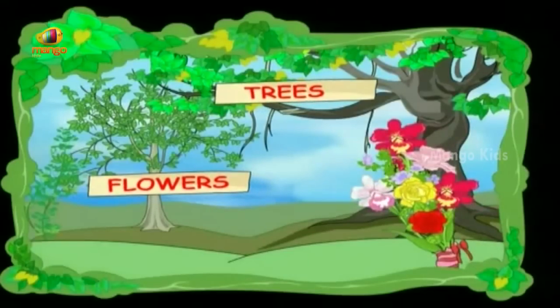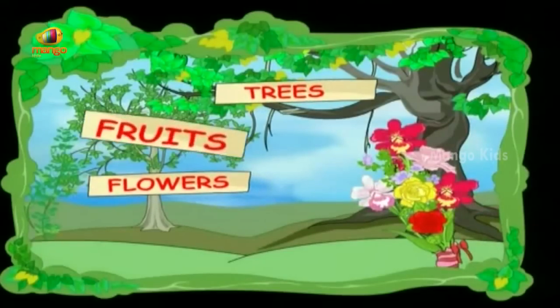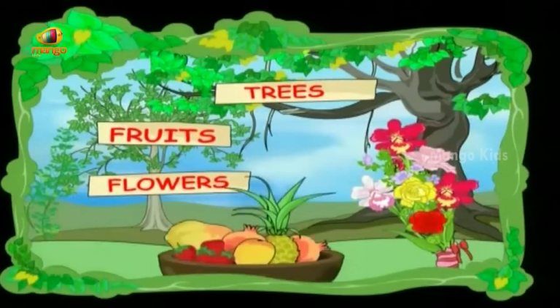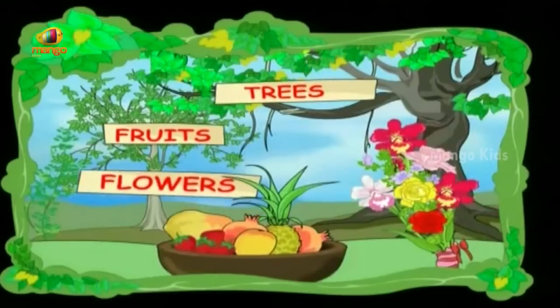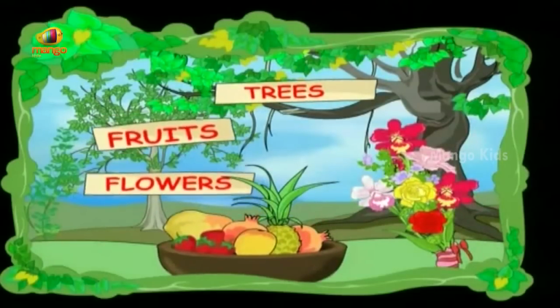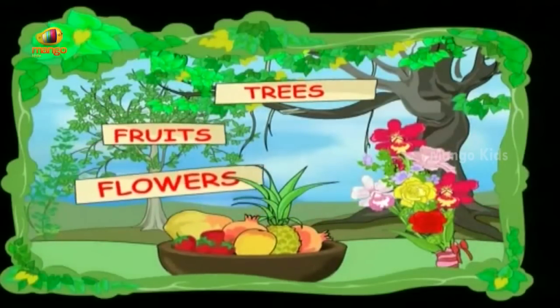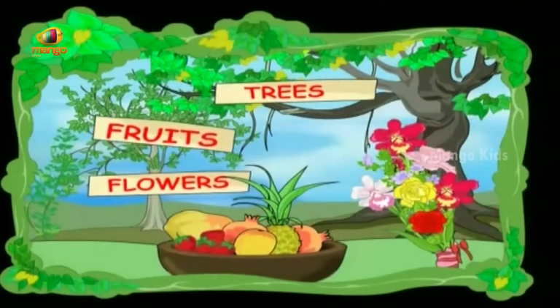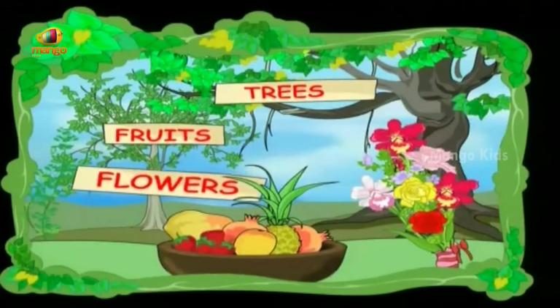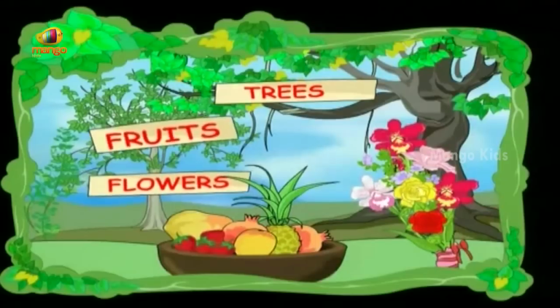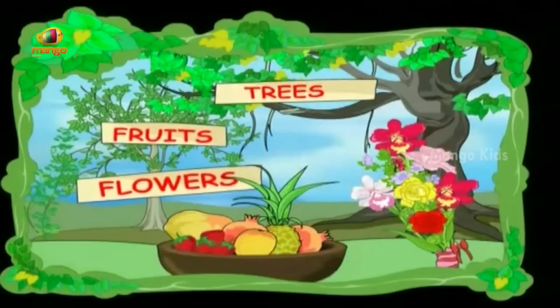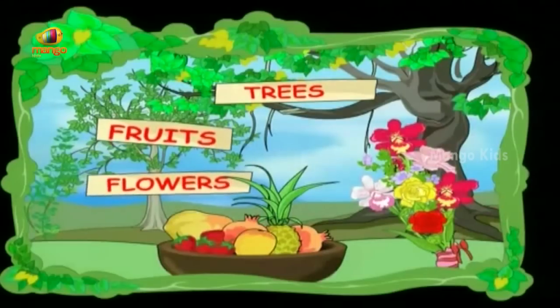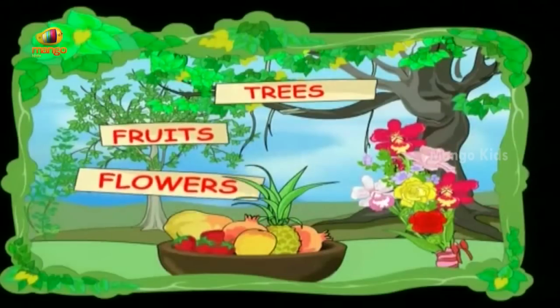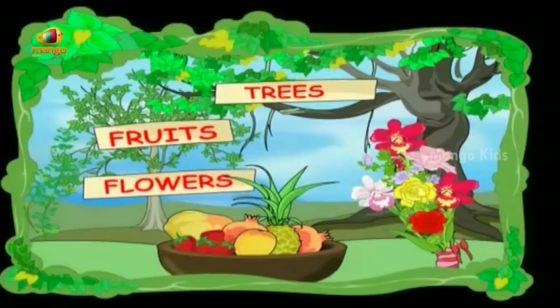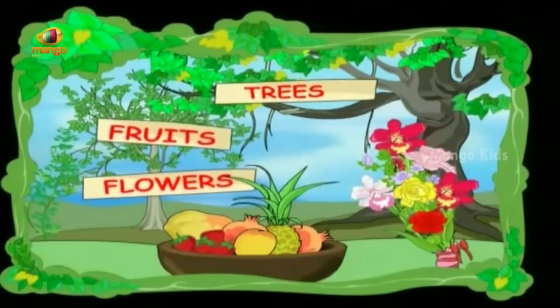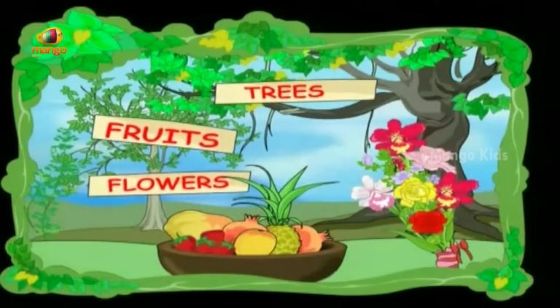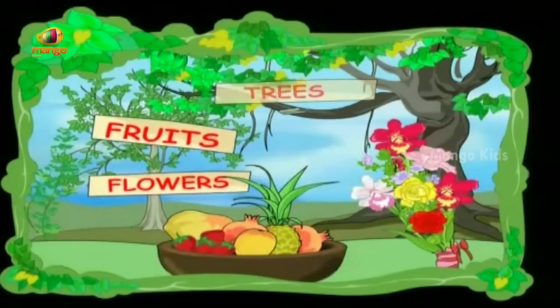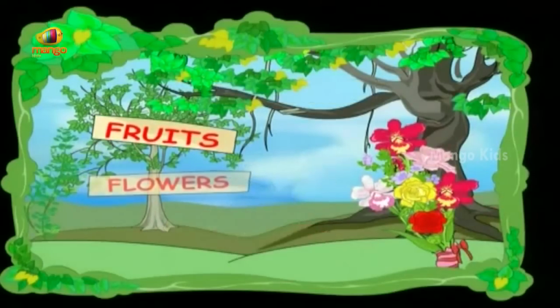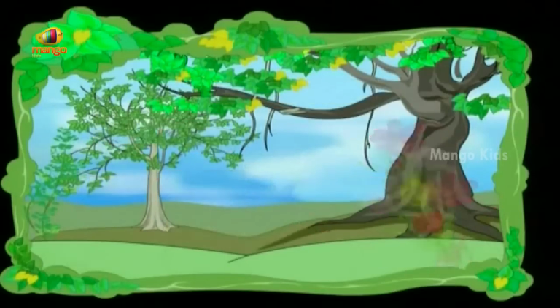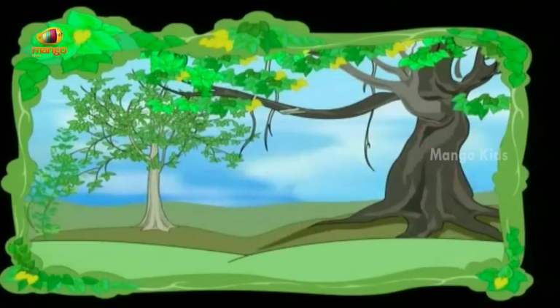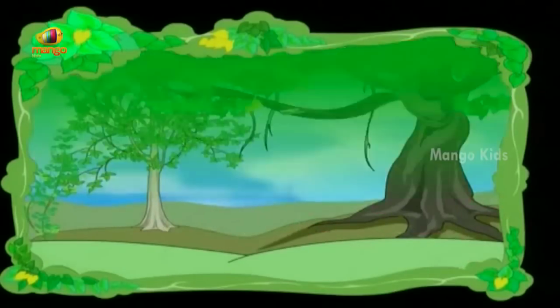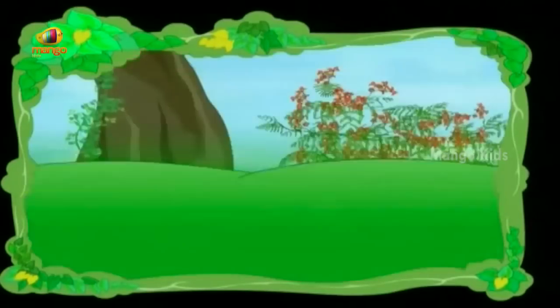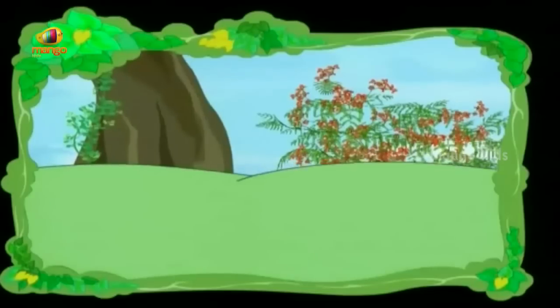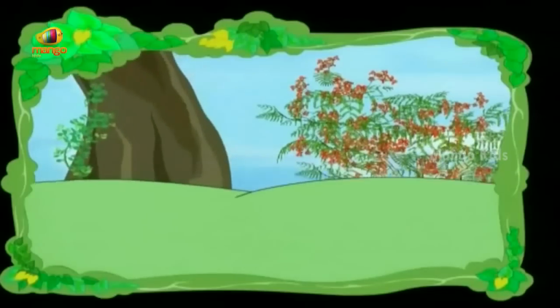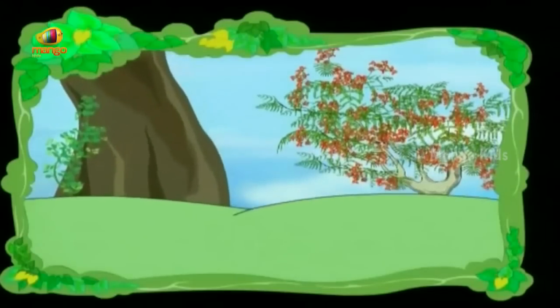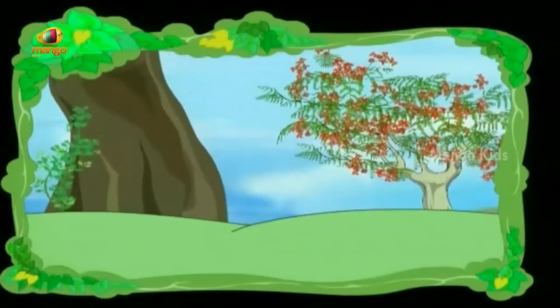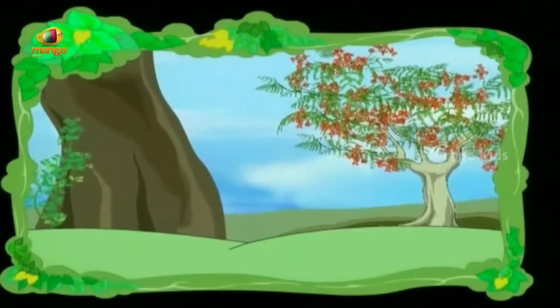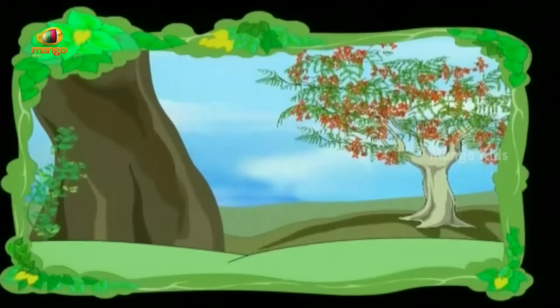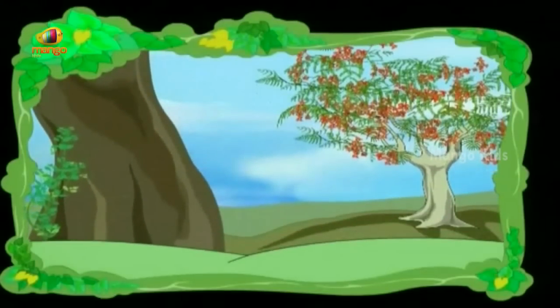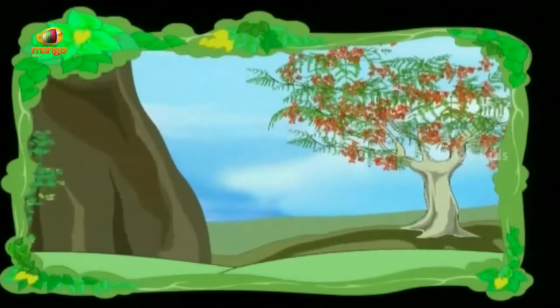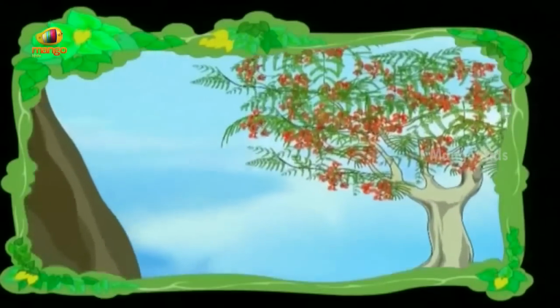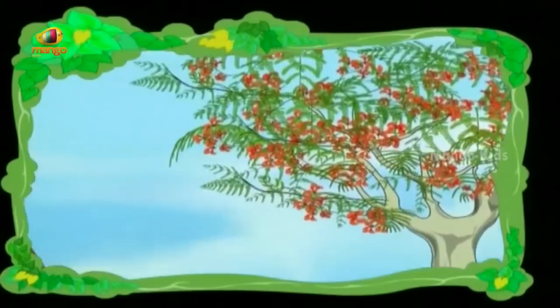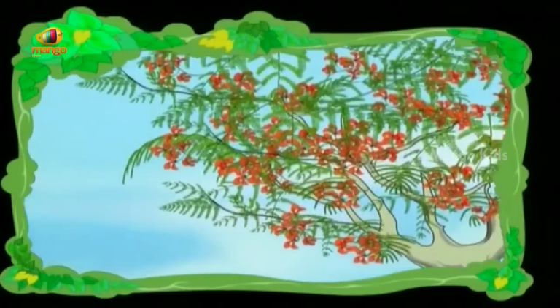It has red and yellow flowers, it has feather-like leaves. It's very very beautiful, it's a gulmoha tree.